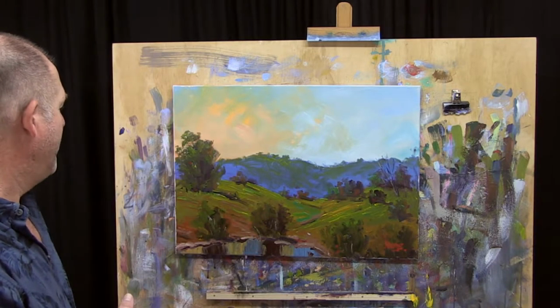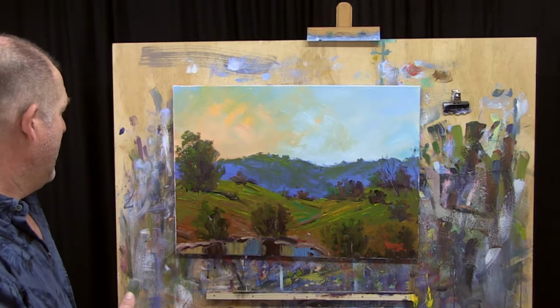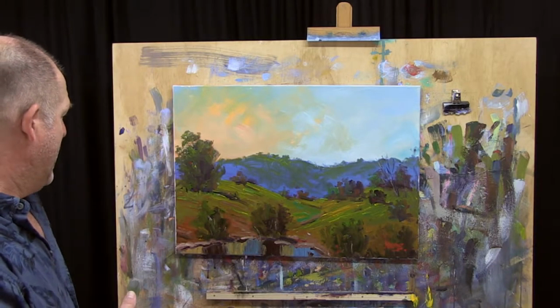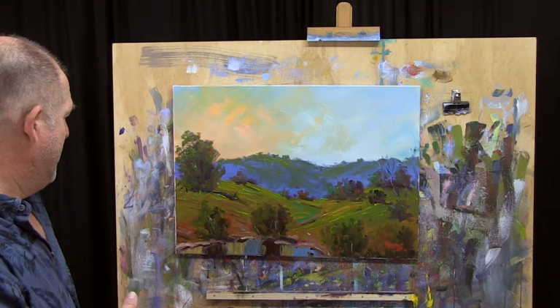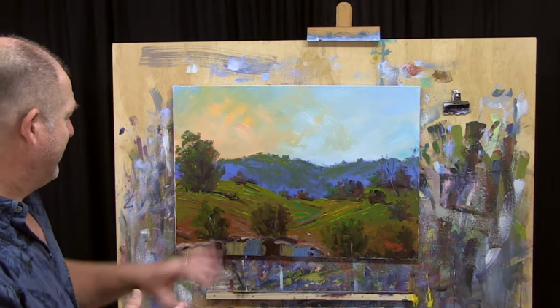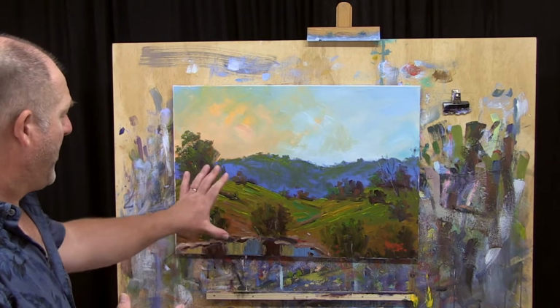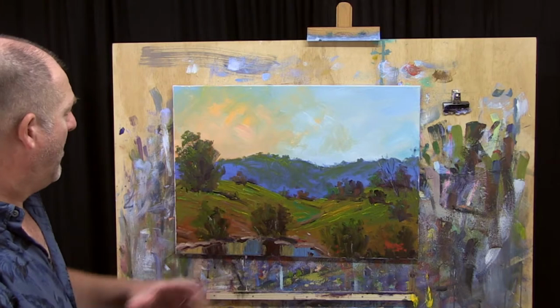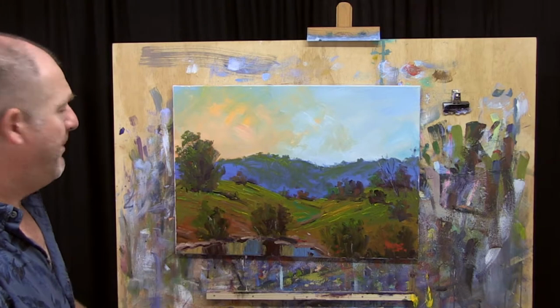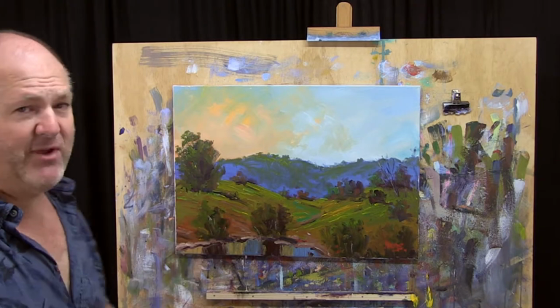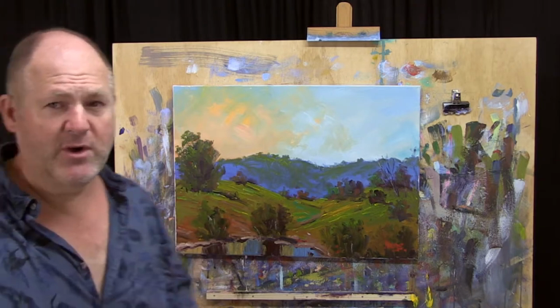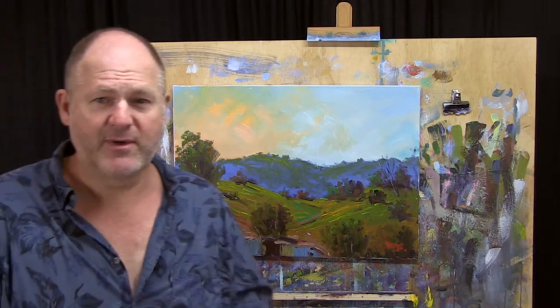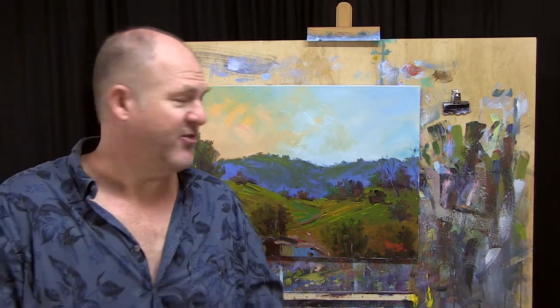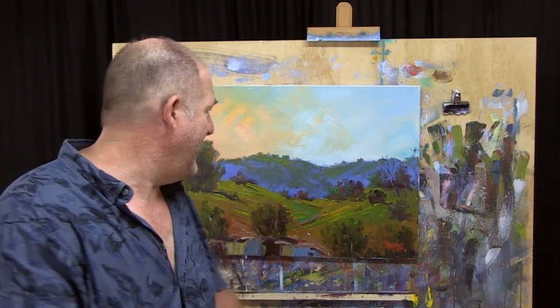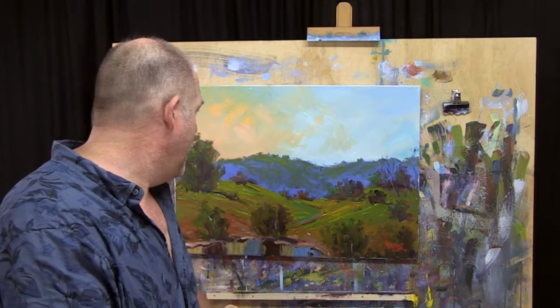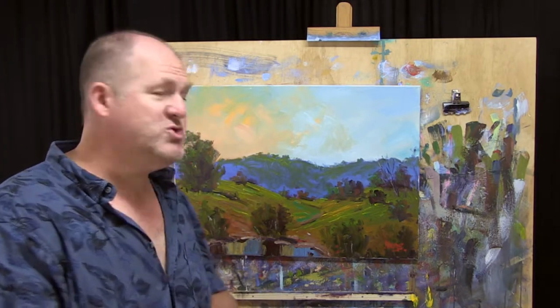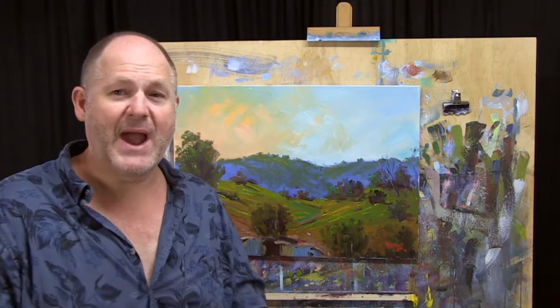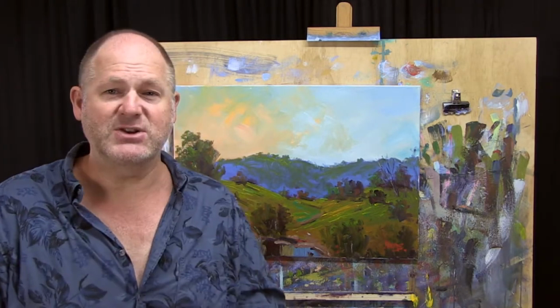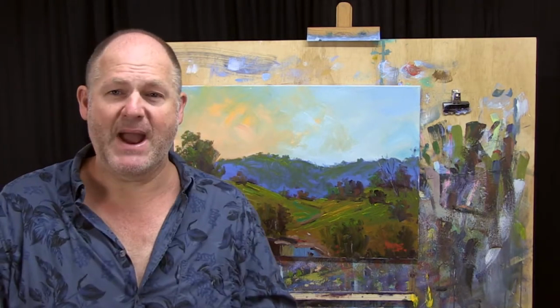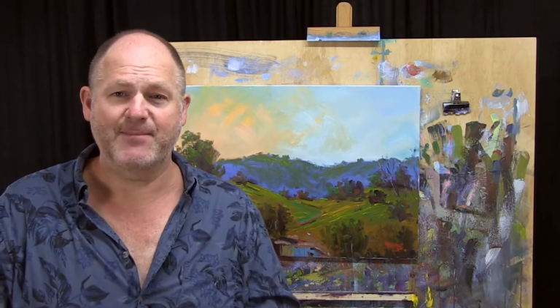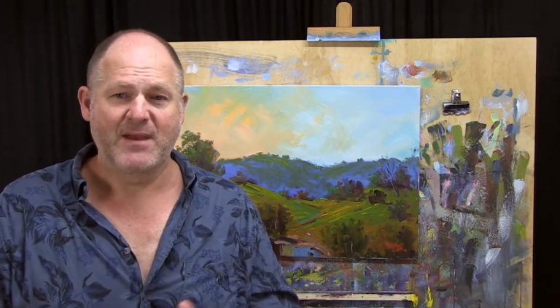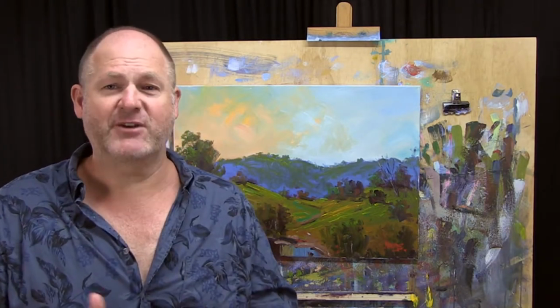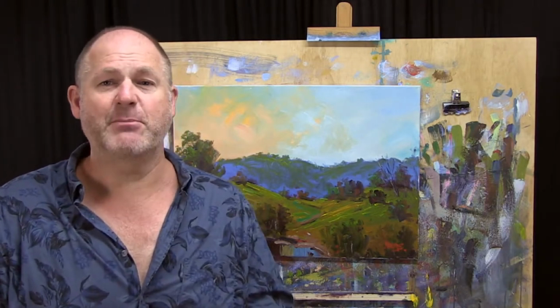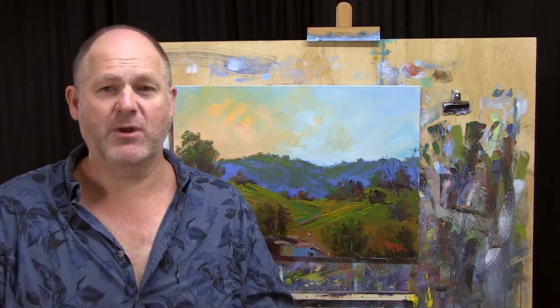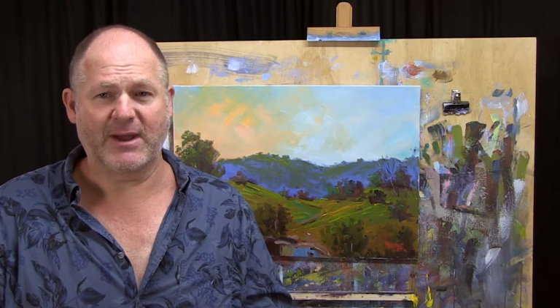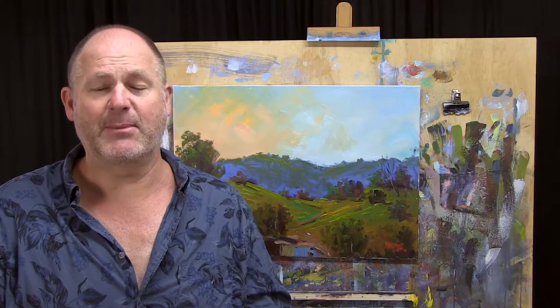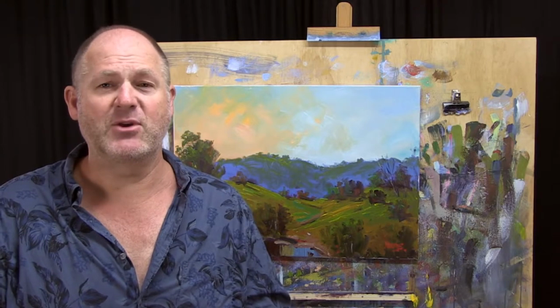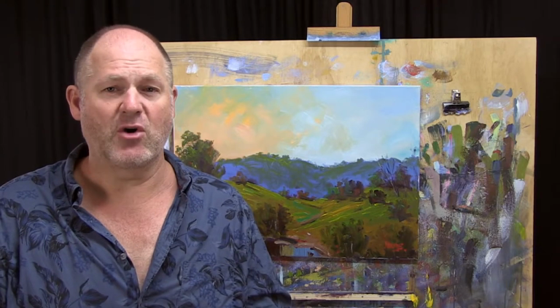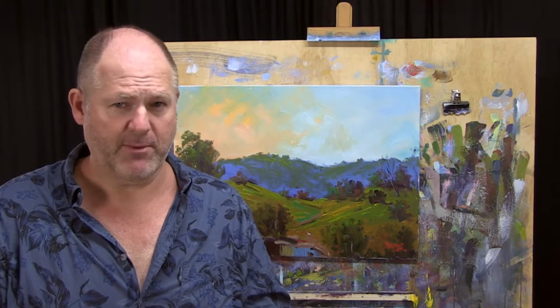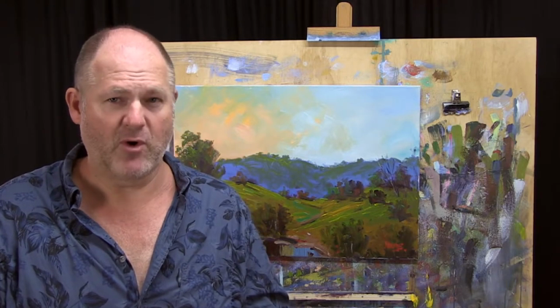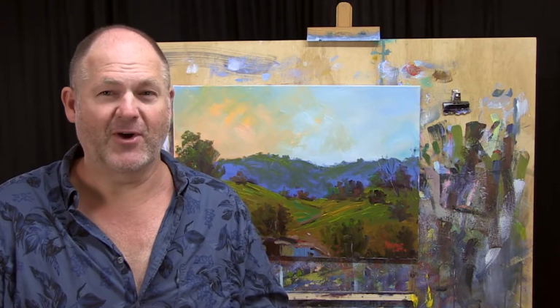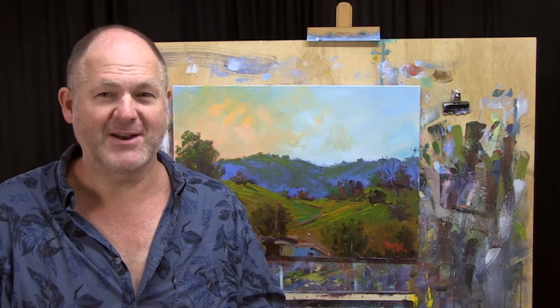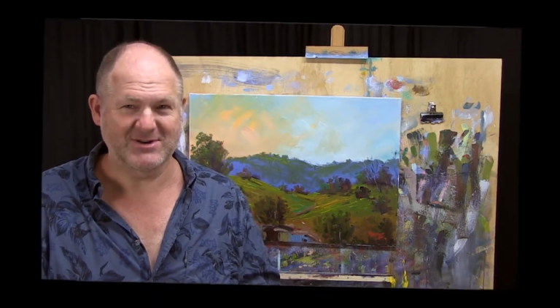So this is Waterhole Back of Kenilworth — it's a 20 by 28 inch painting. If you'd like to see more, go to www.rodmoore.art. Cheers.